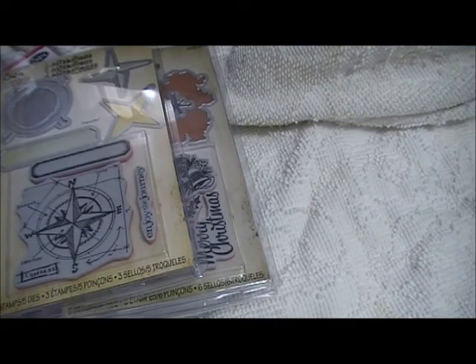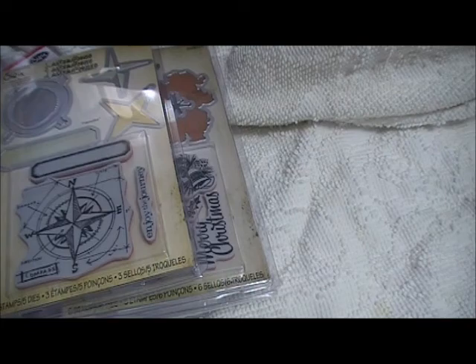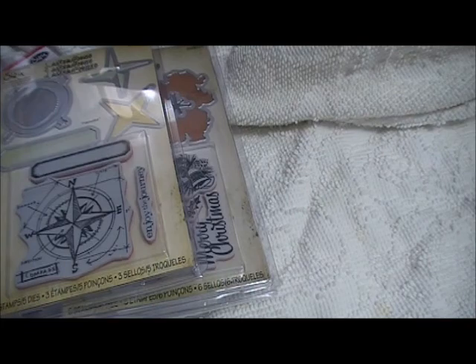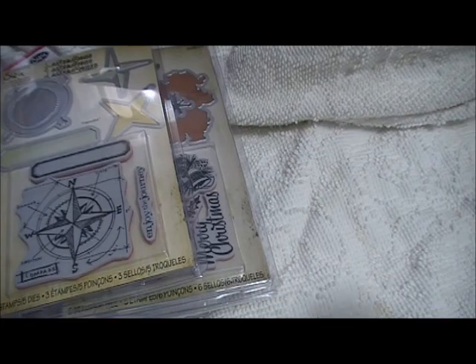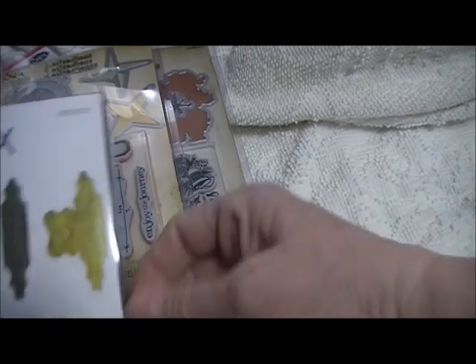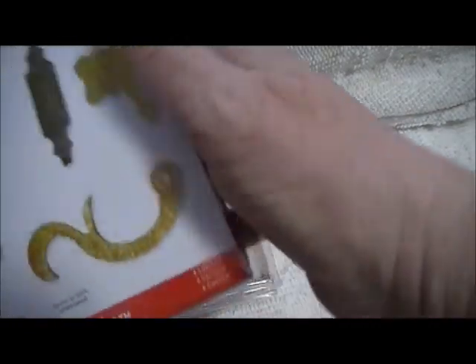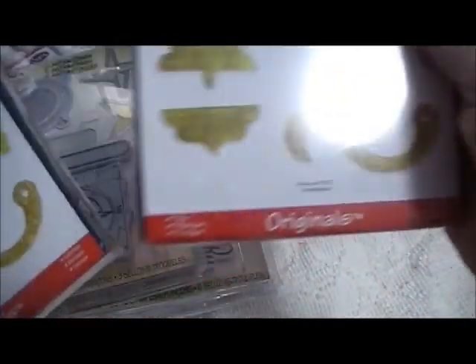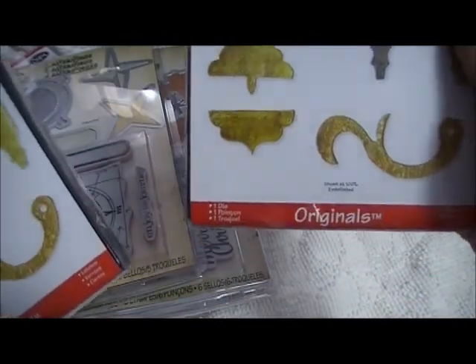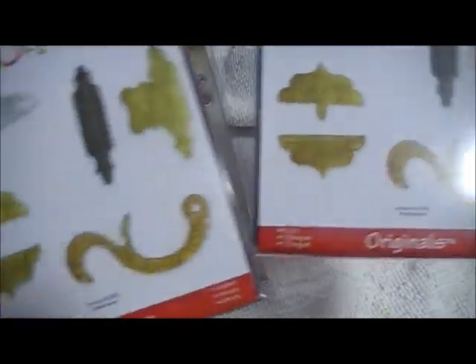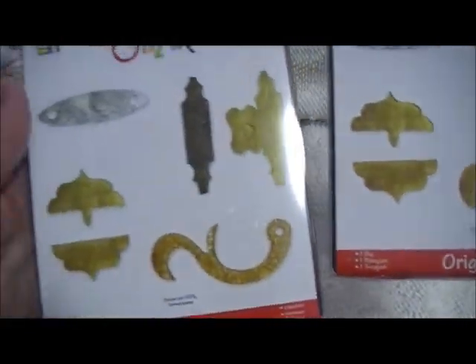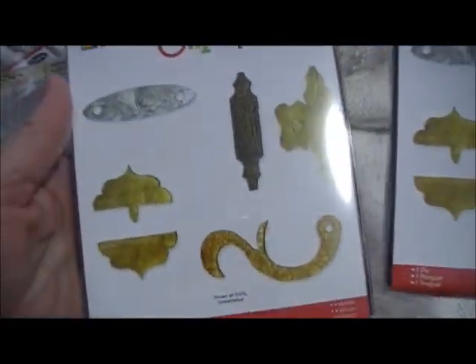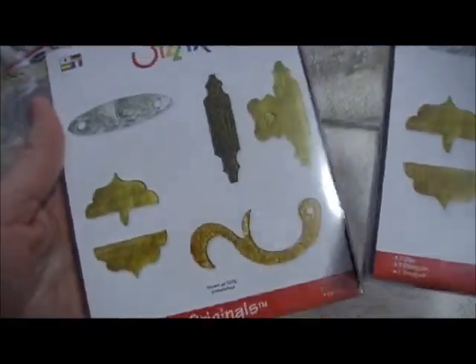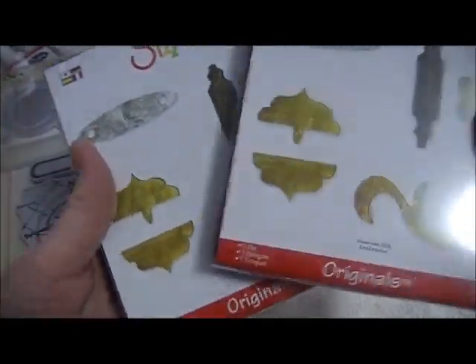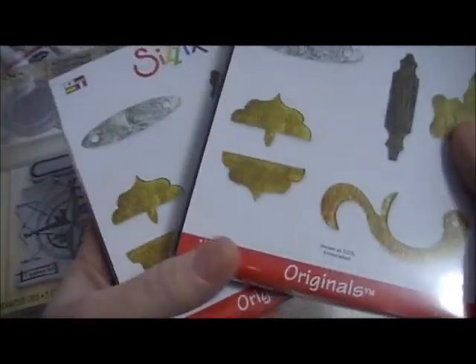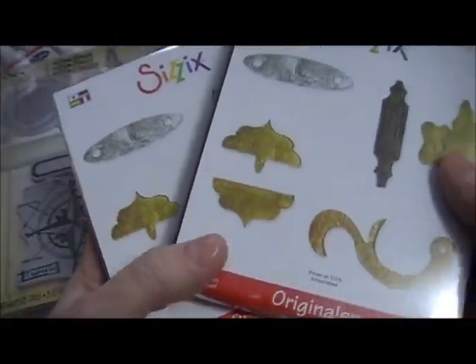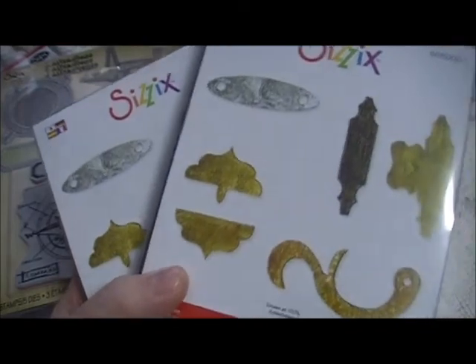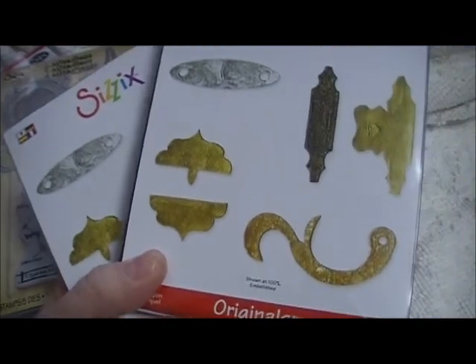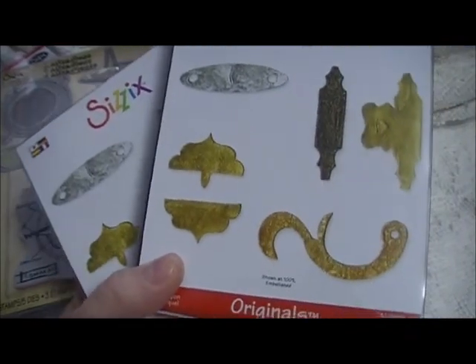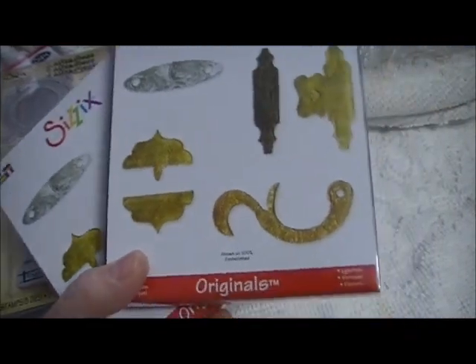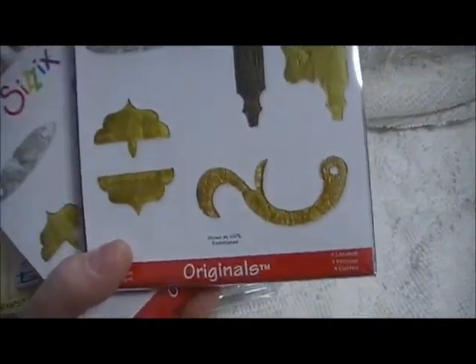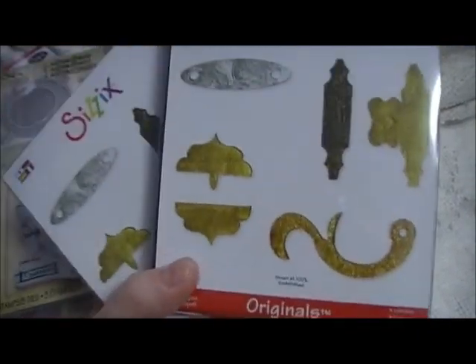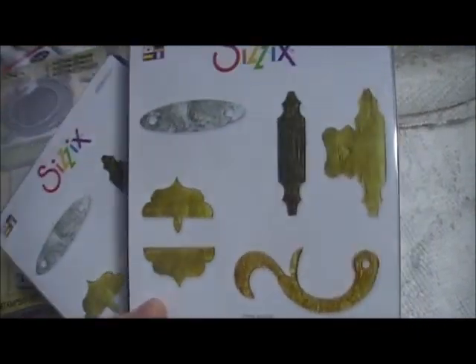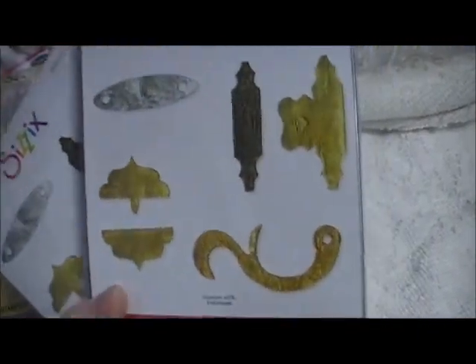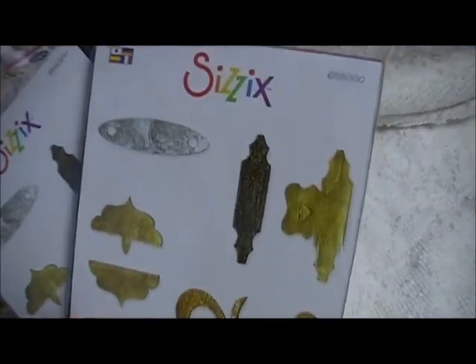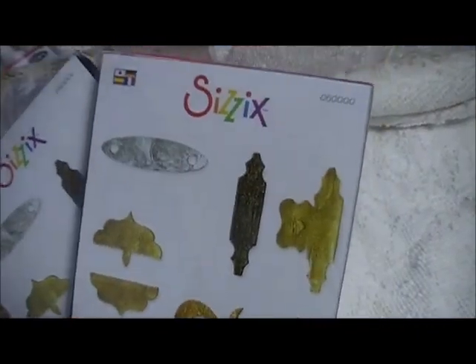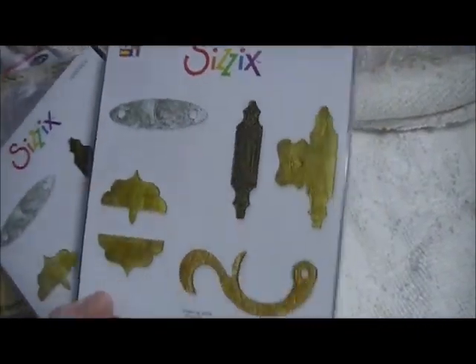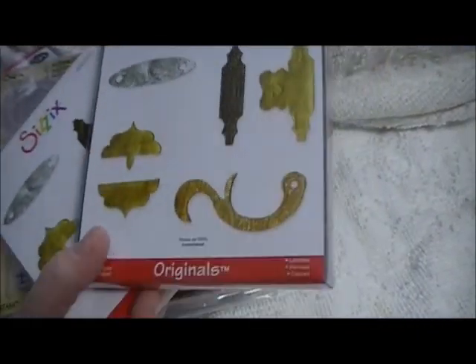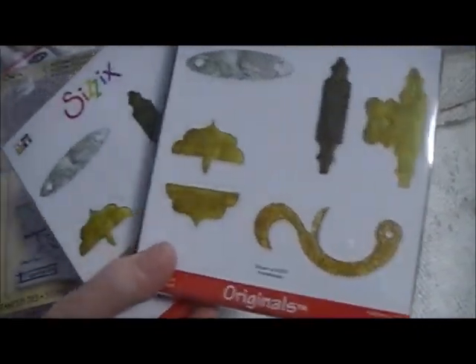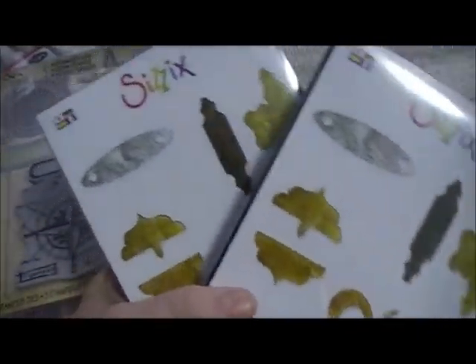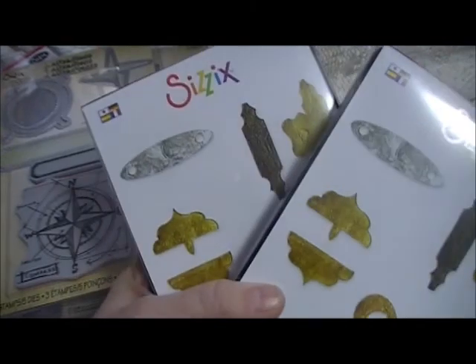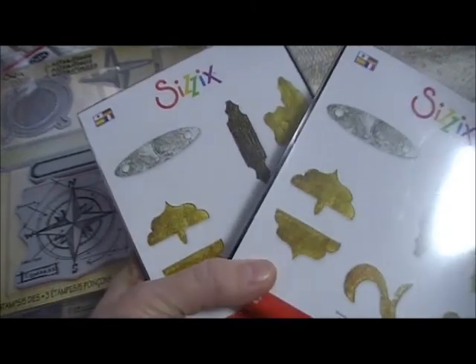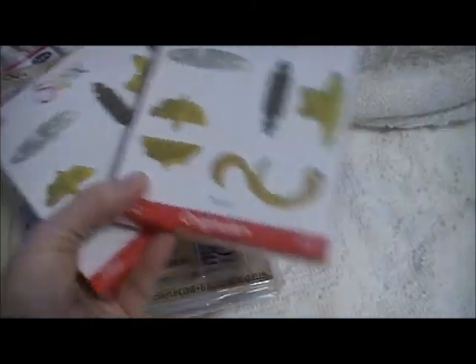I got two of these for some reason — I'm not sure why — but they were only $2 a piece, so one of these is going to be going into a giveaway or something.